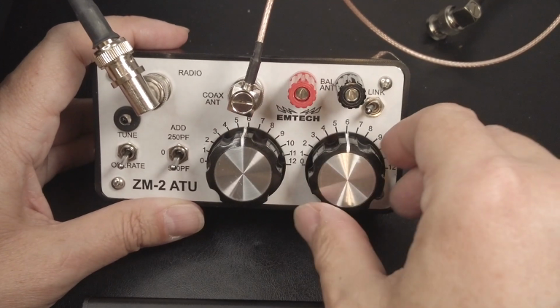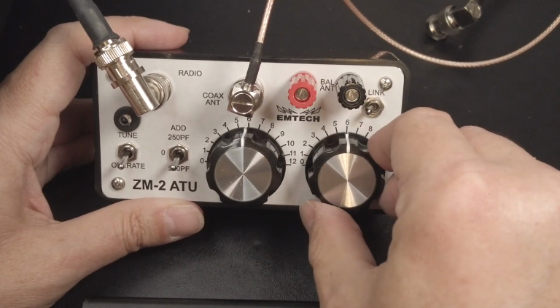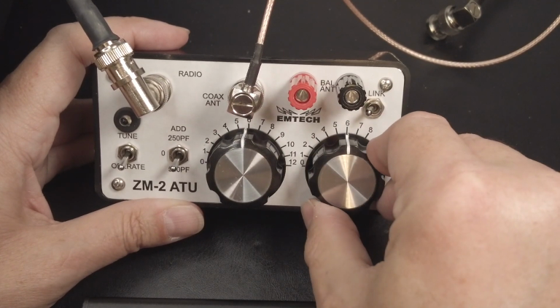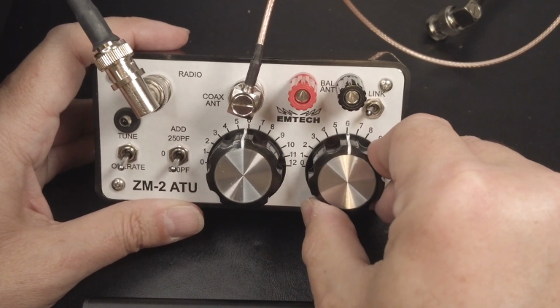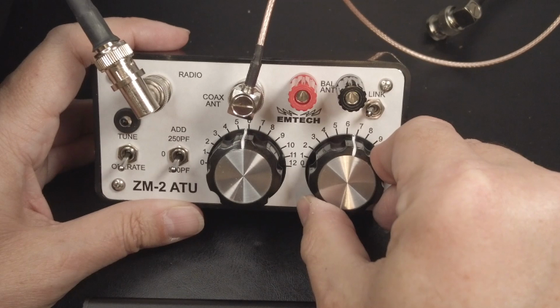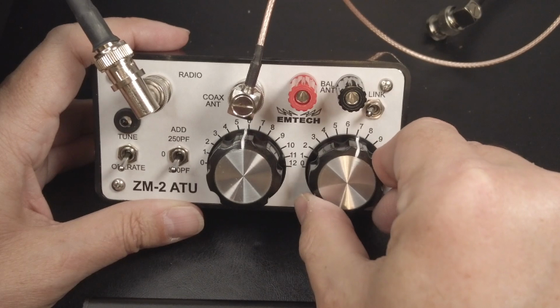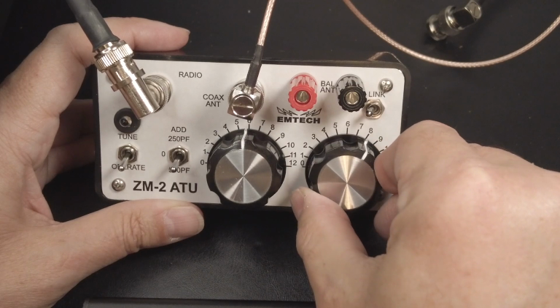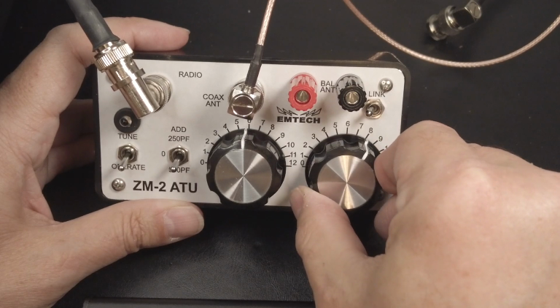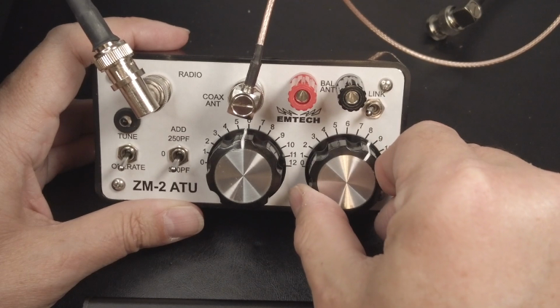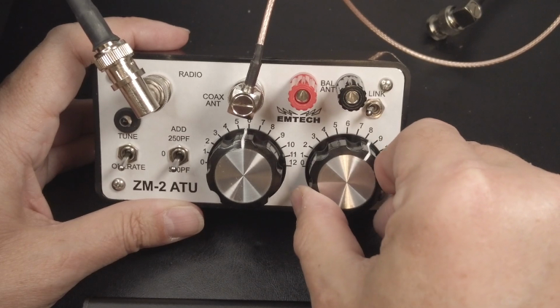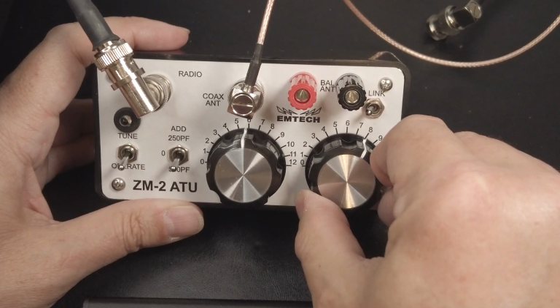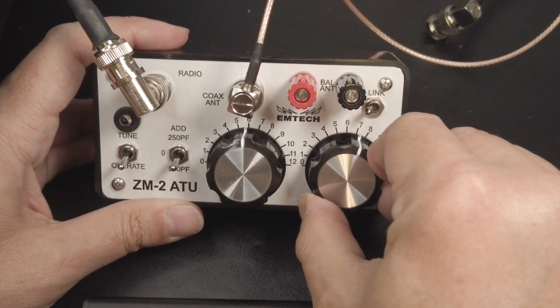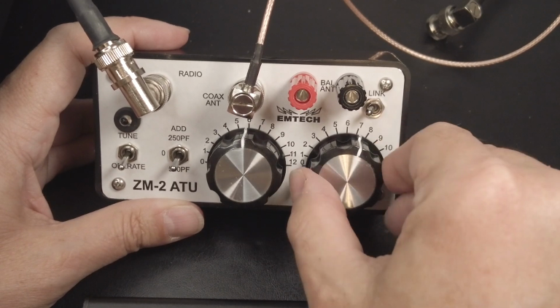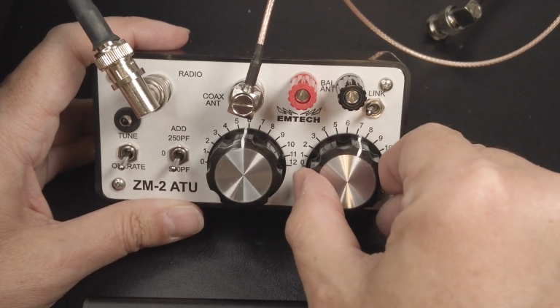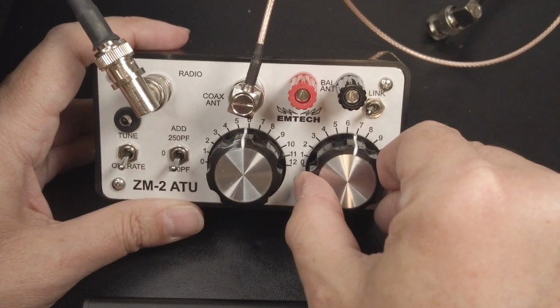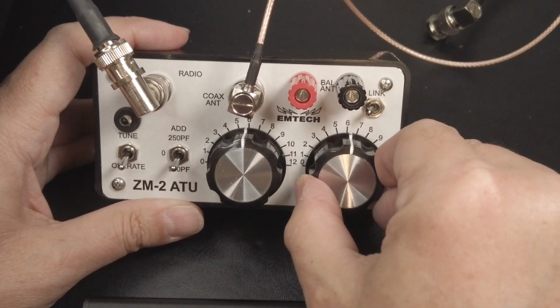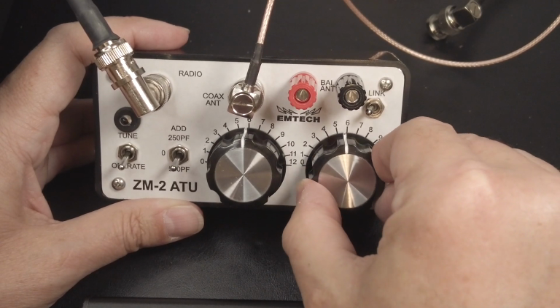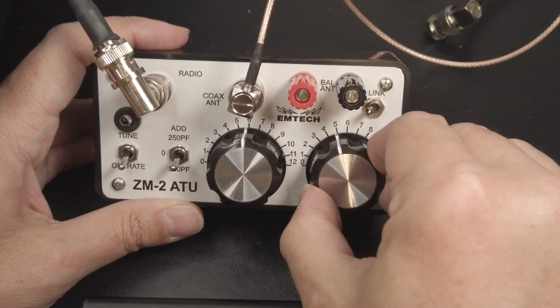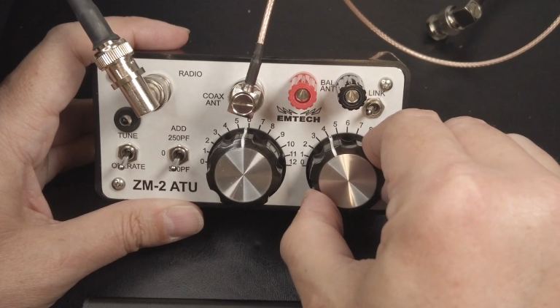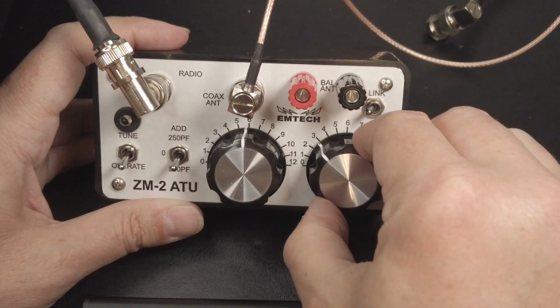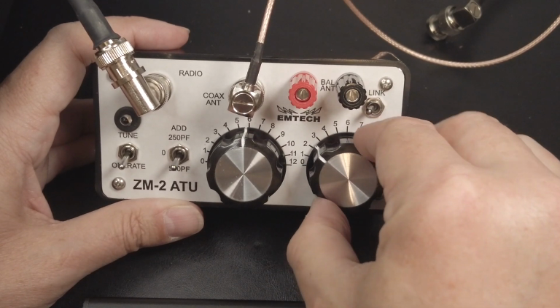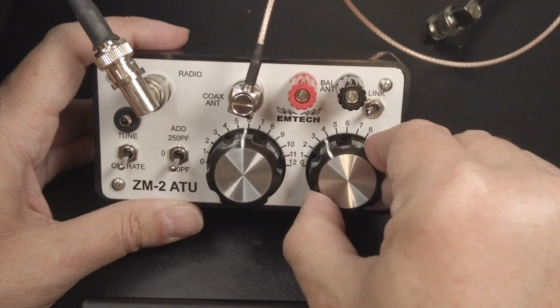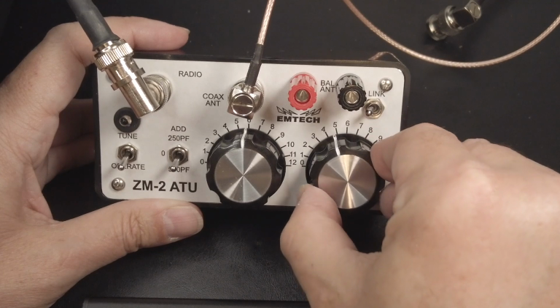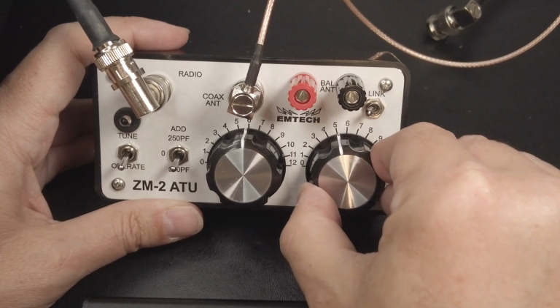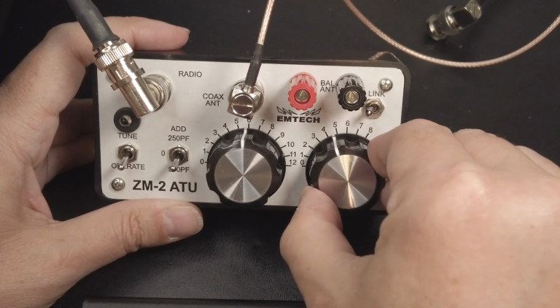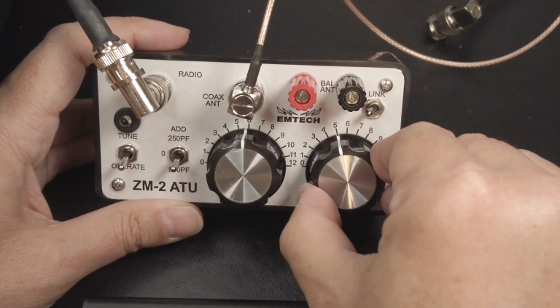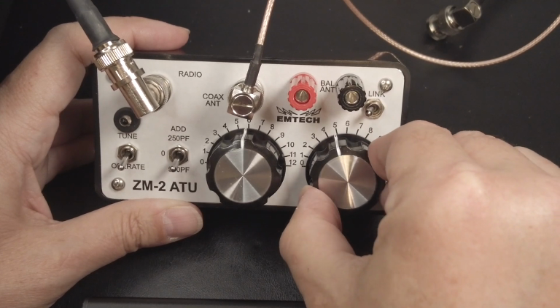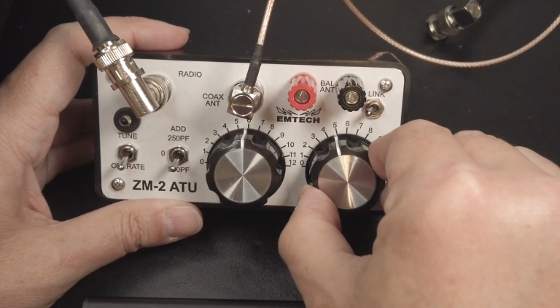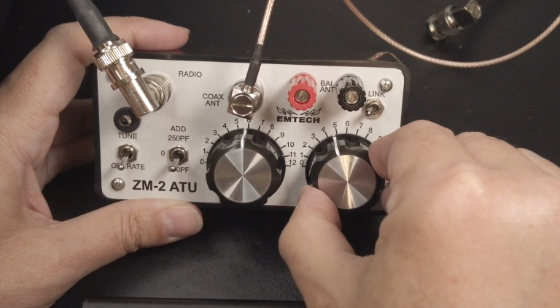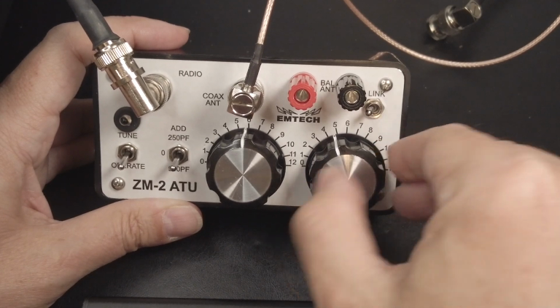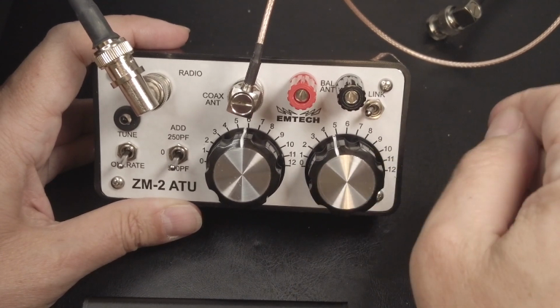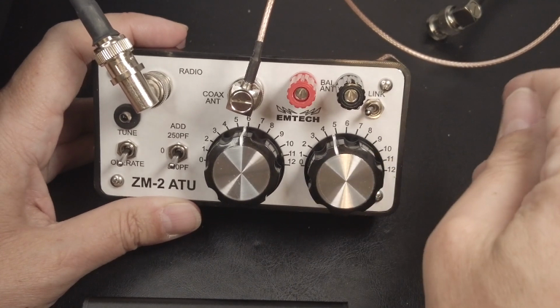I'm going to turn the right knob and listen. You can hear it got very quiet going that way, so we're going the wrong way. There's a peak around there.